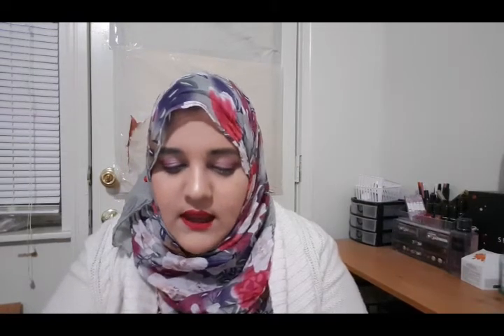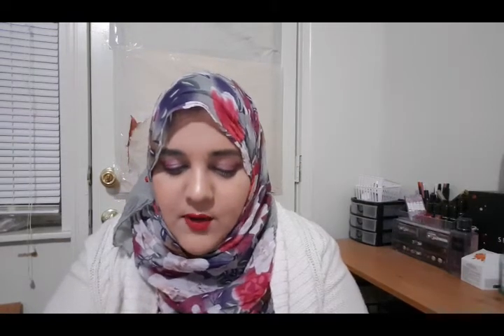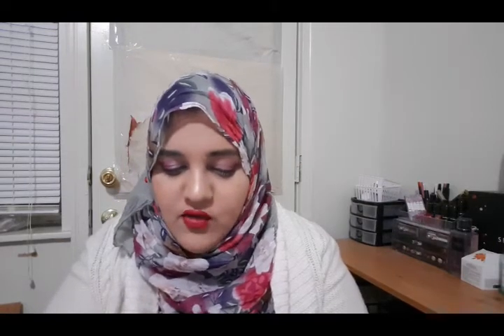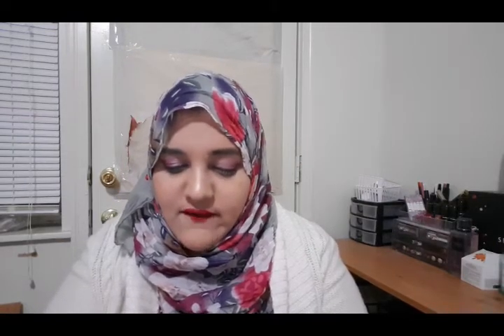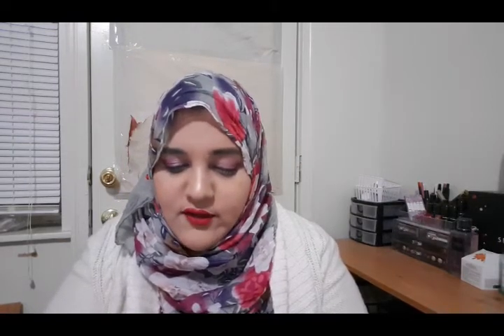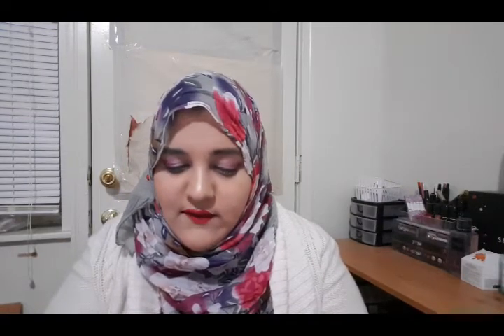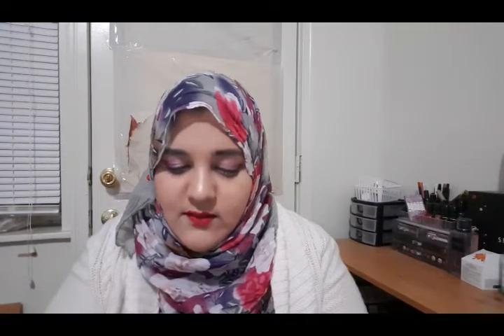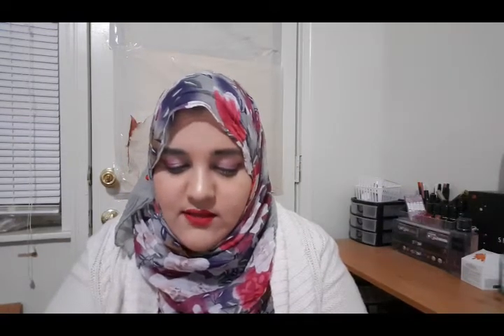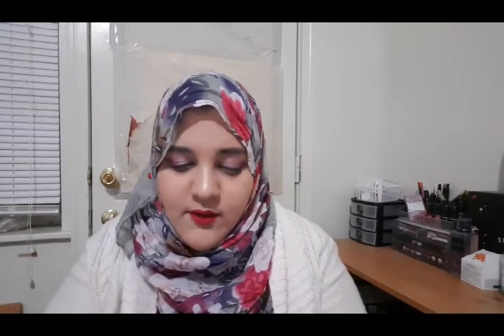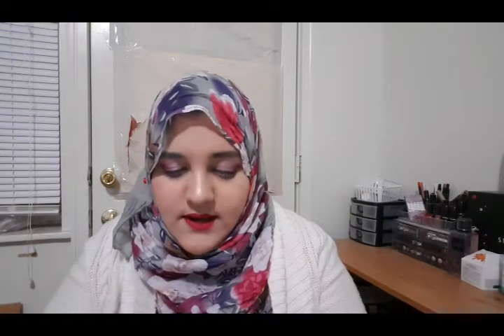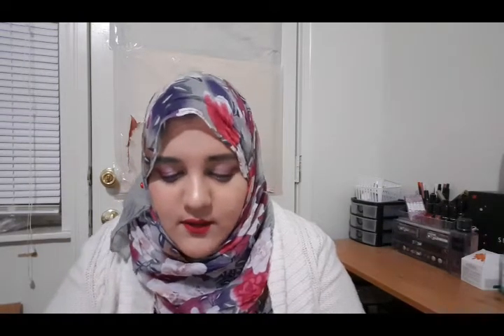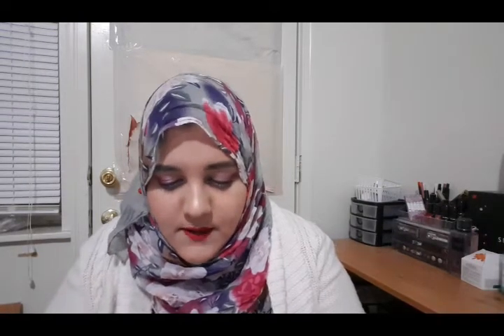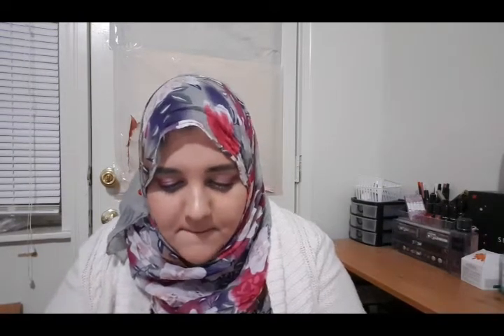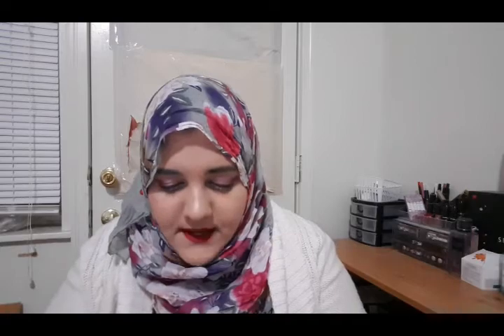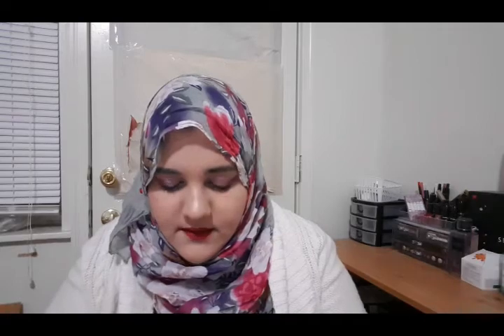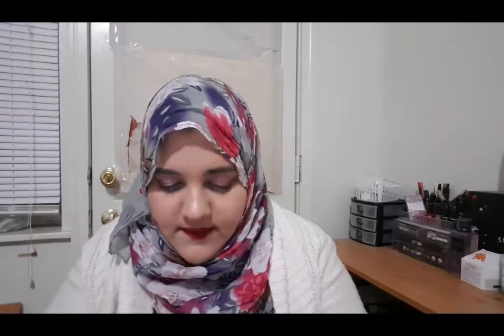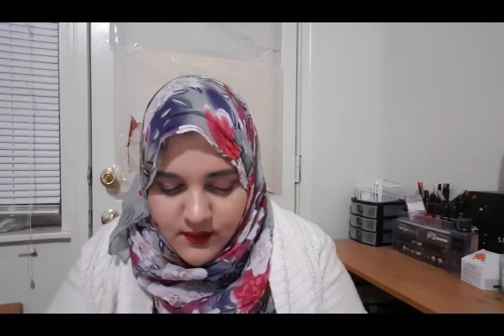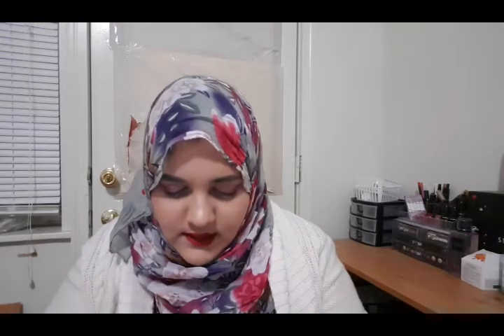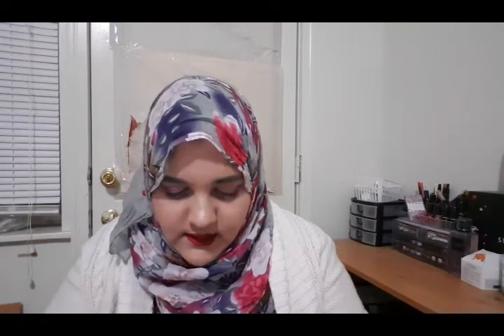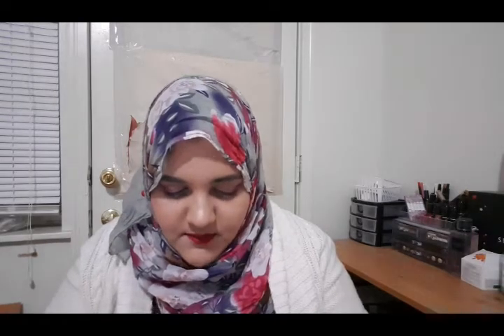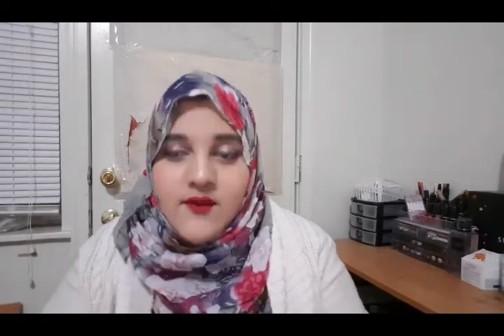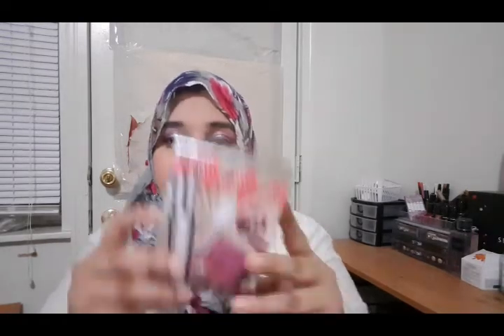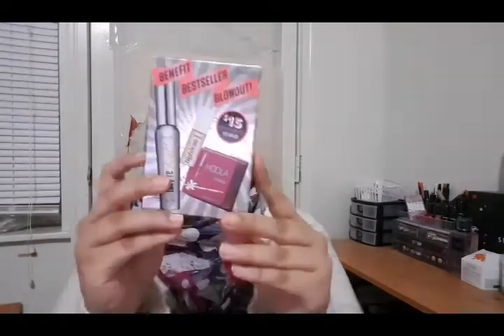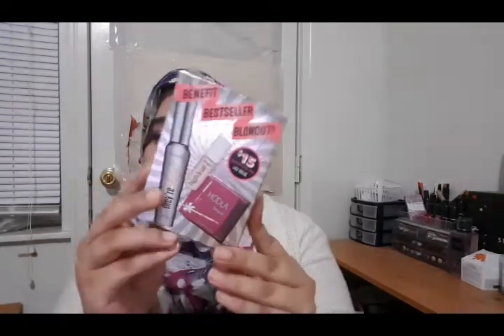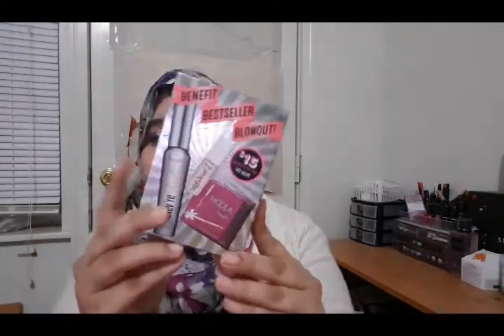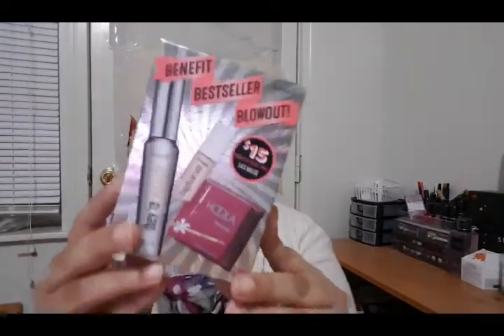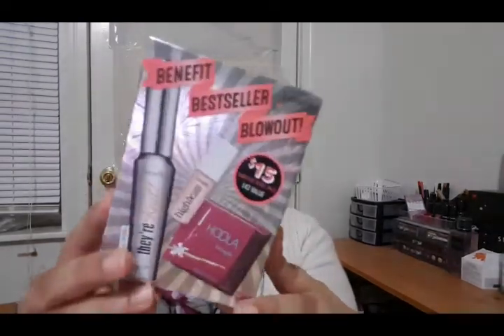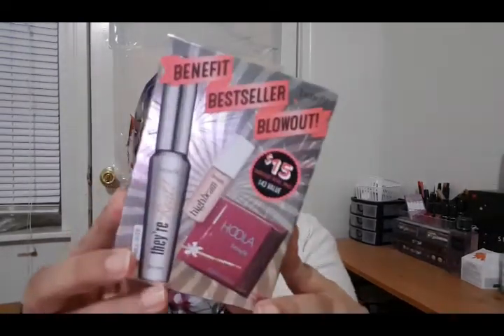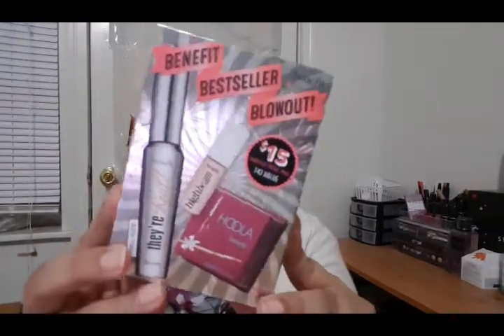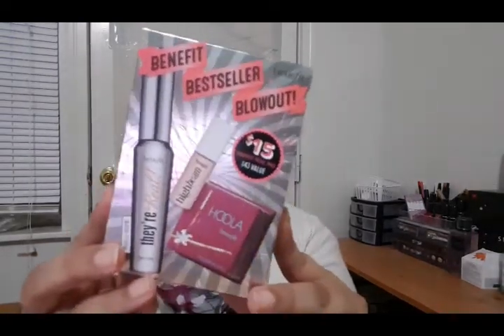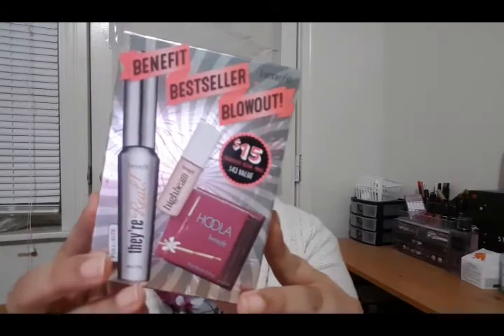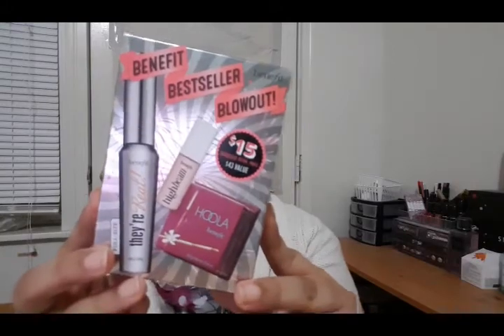I'm not sure if they're still available in Sephora right now, but I think you can get it on the Benefit website too.